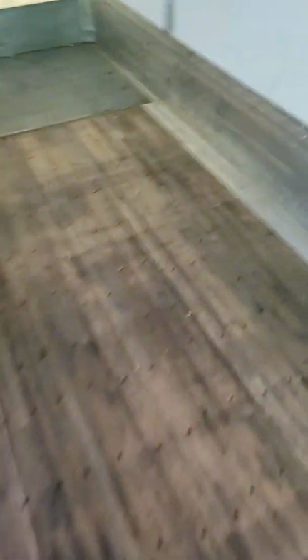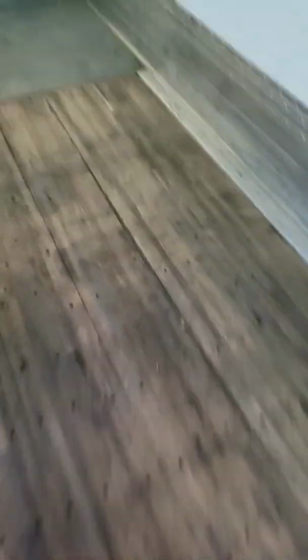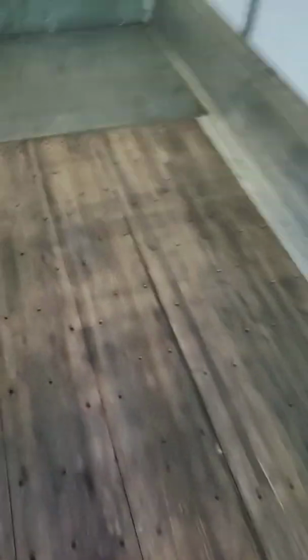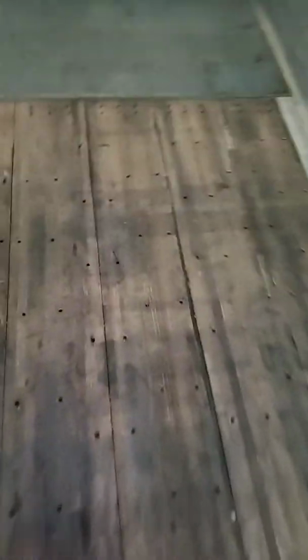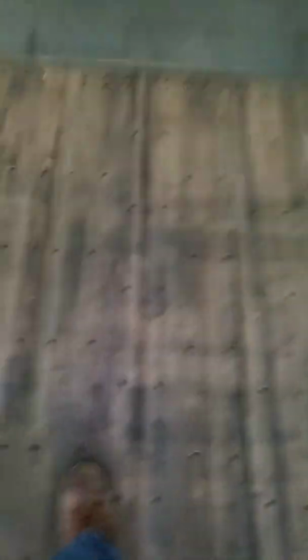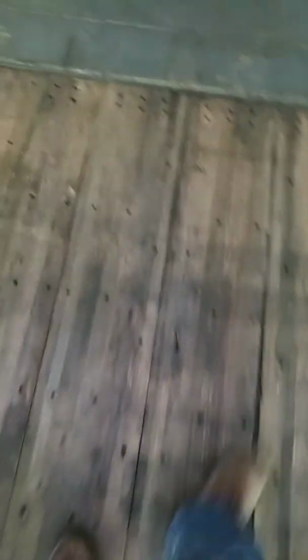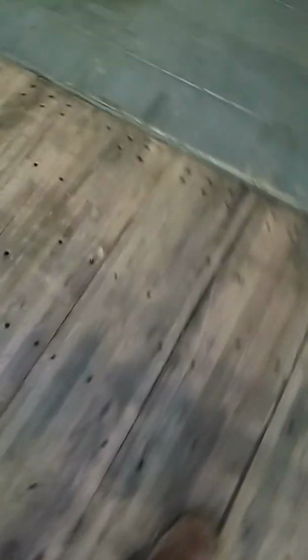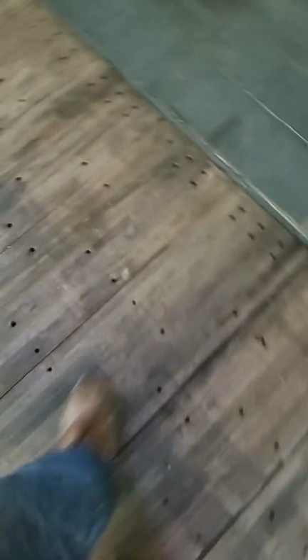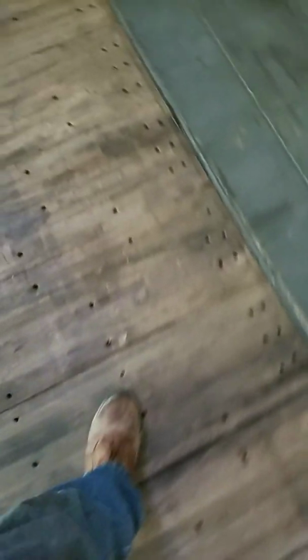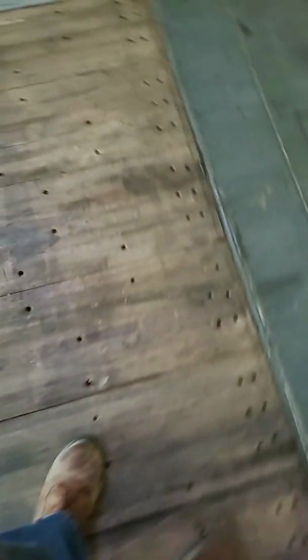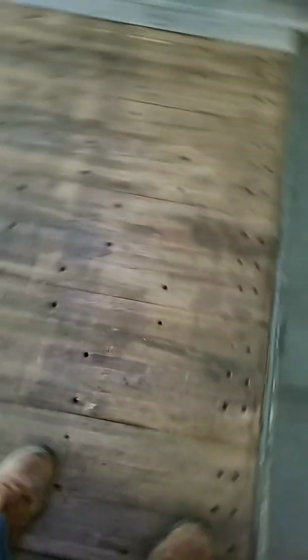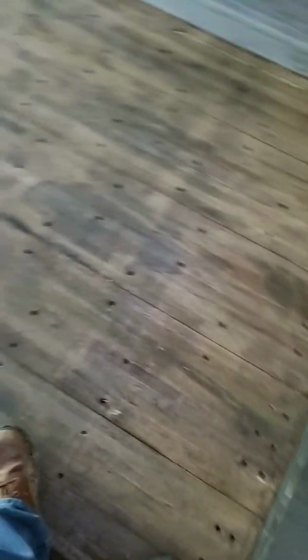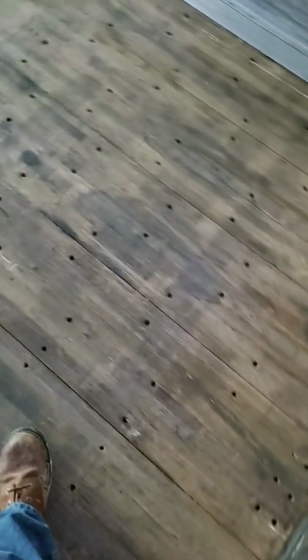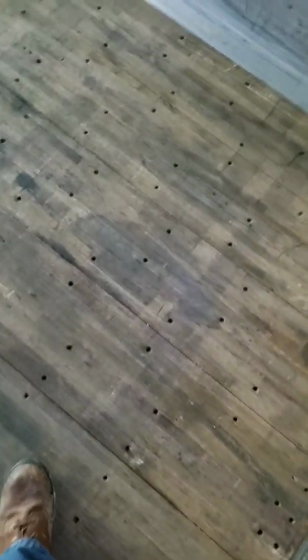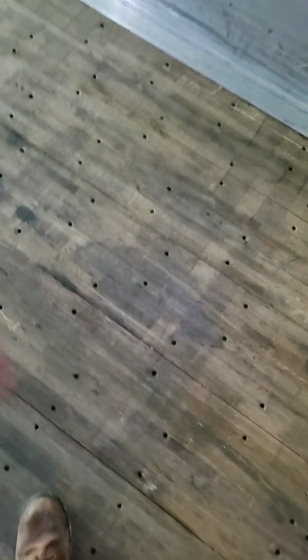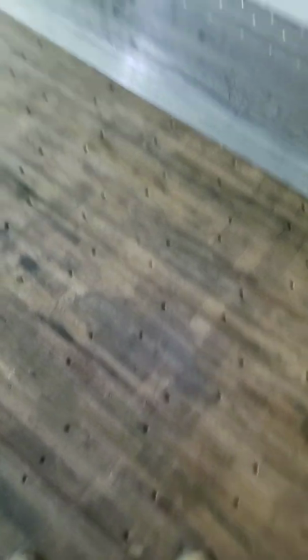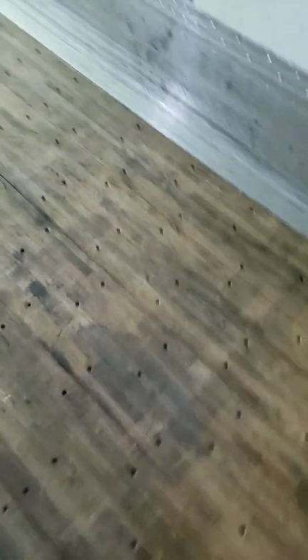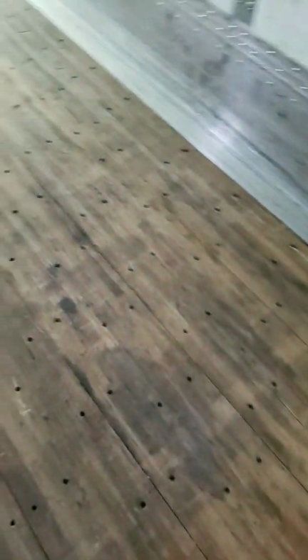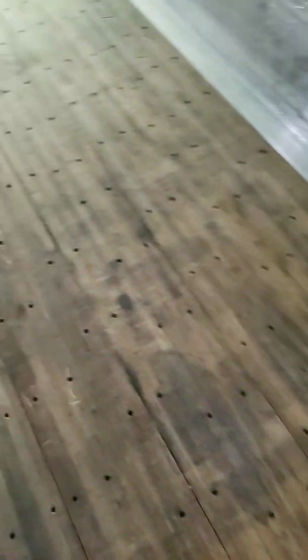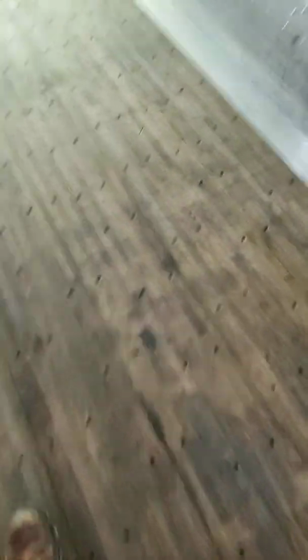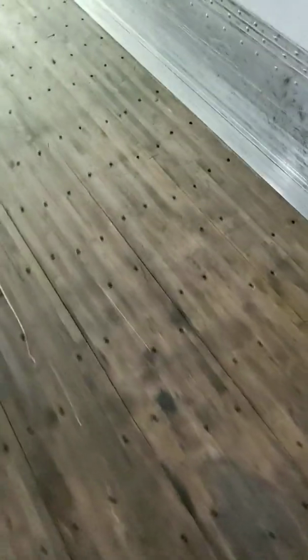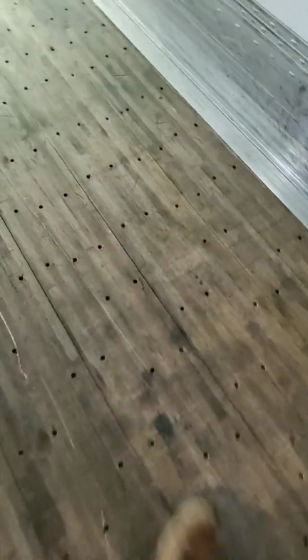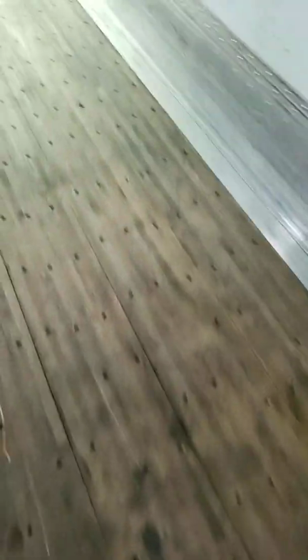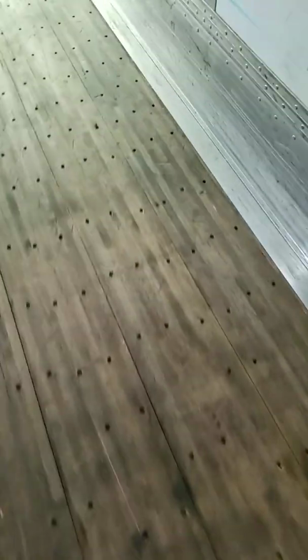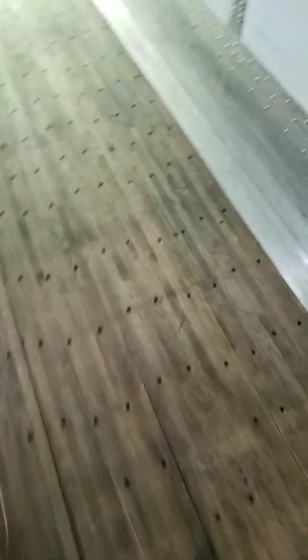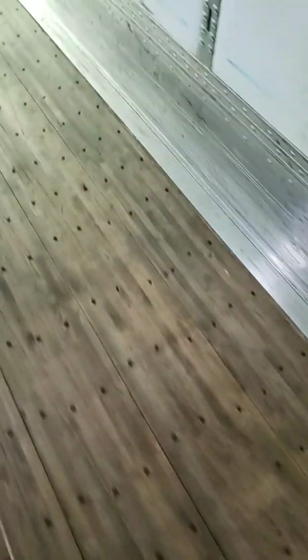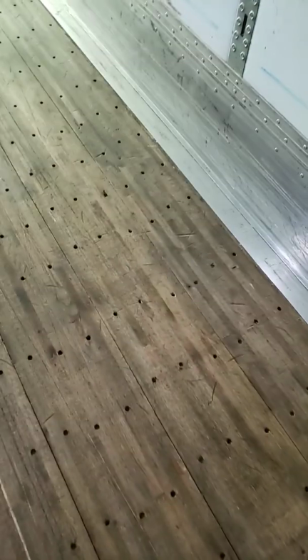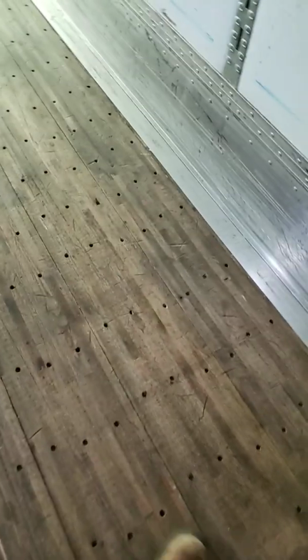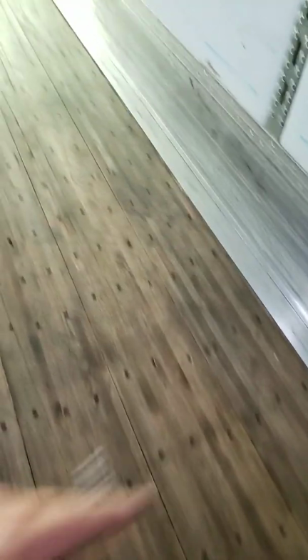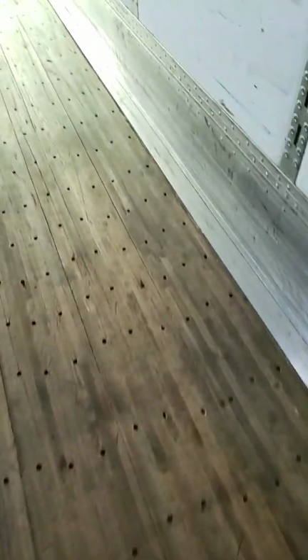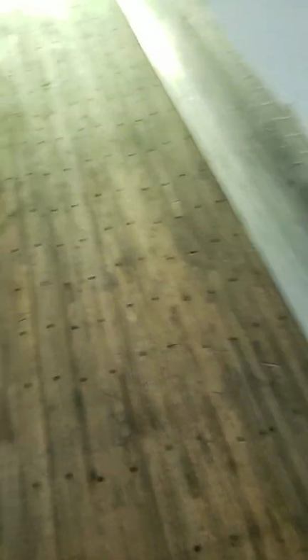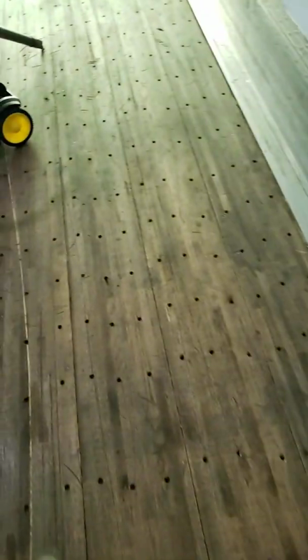All these trailers have these screw holes. Most of them that have got the wood floor decks, they've got to have some way to fasten it down. It fastens it to the cross members on the trailer.